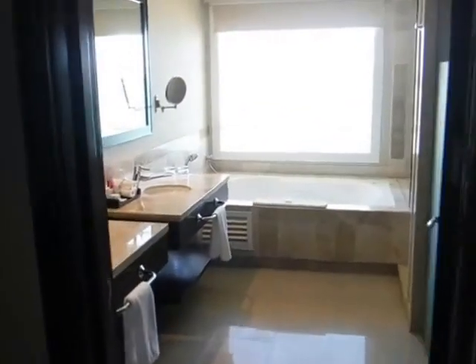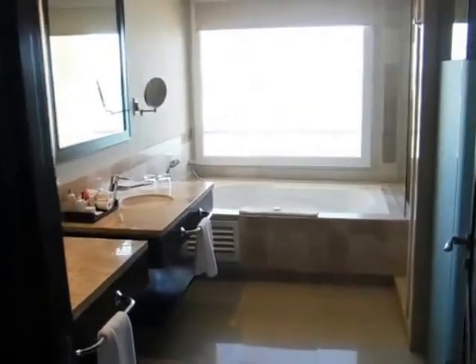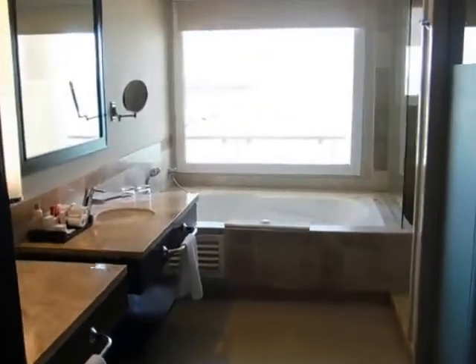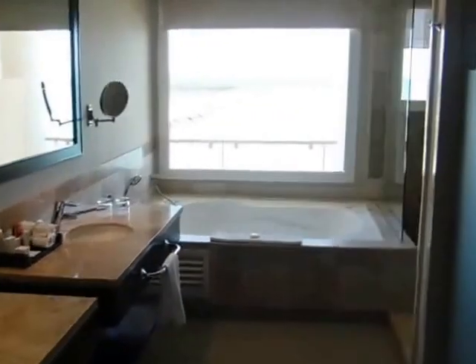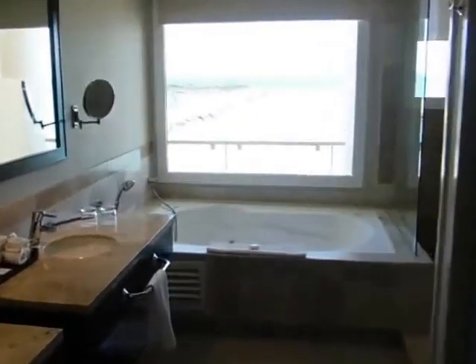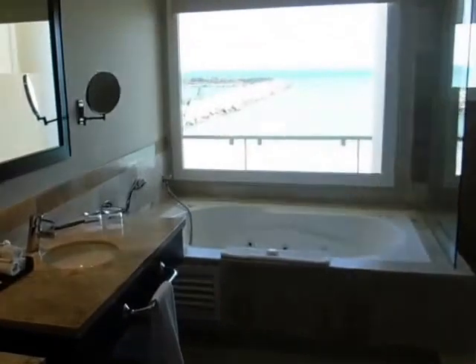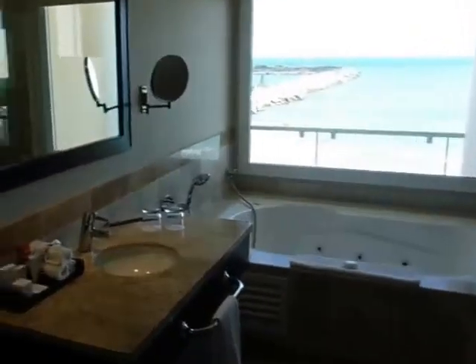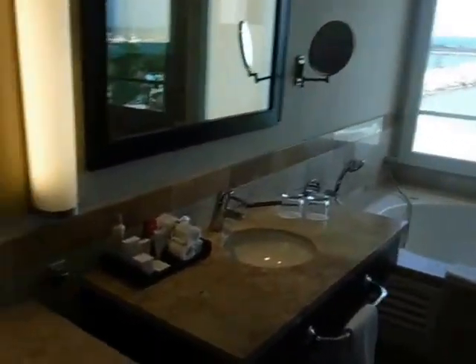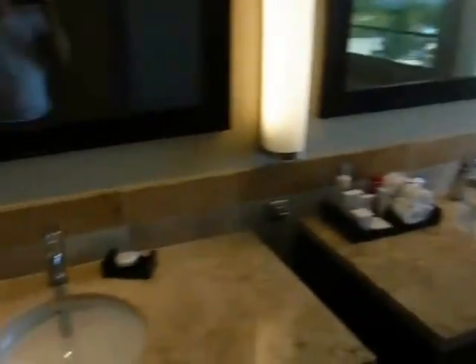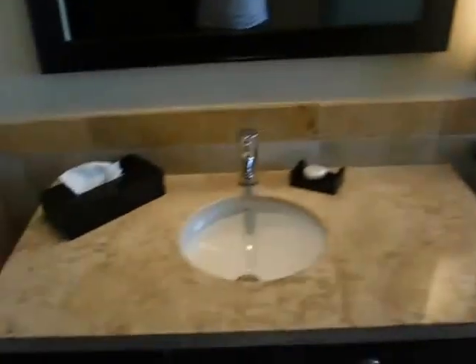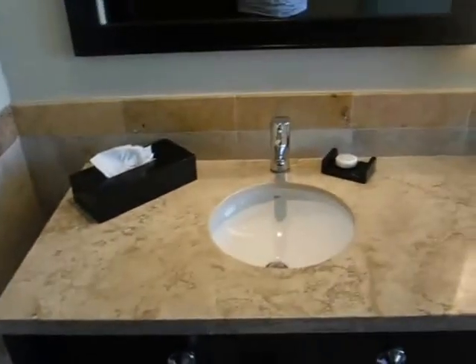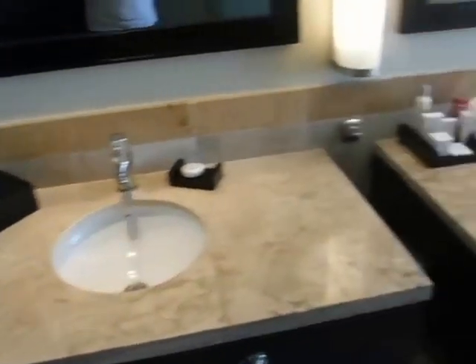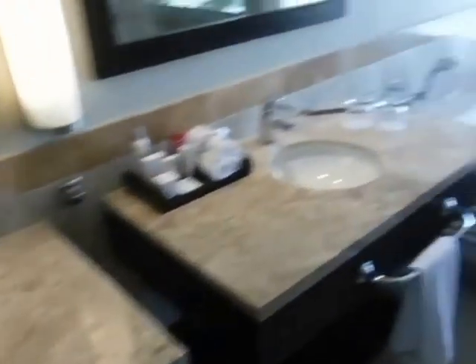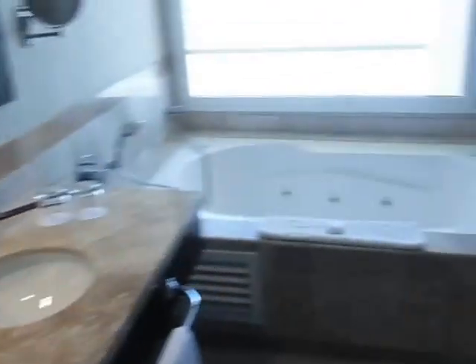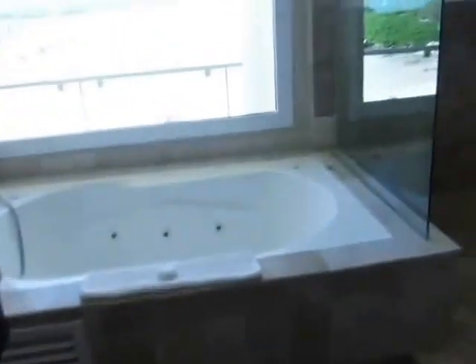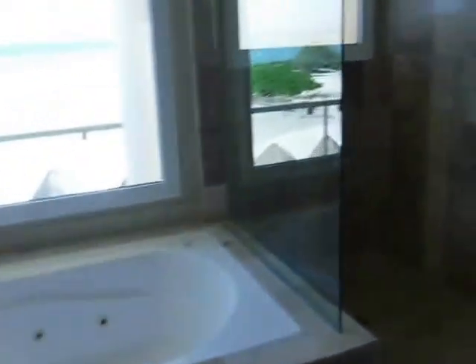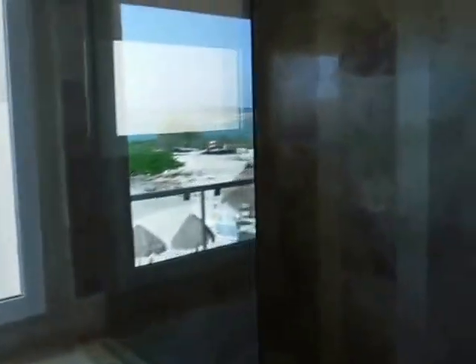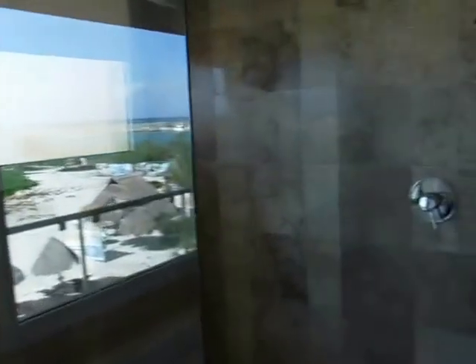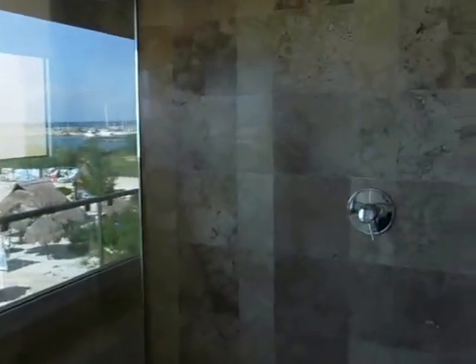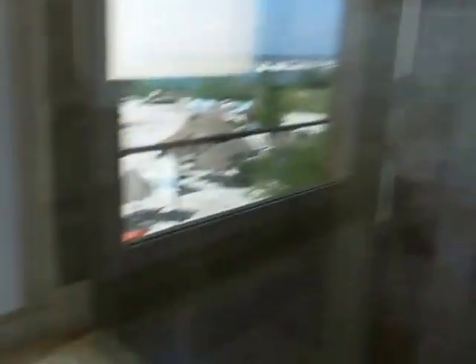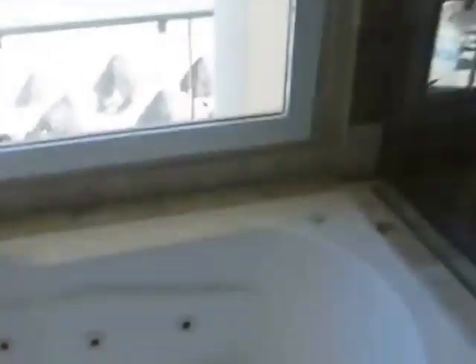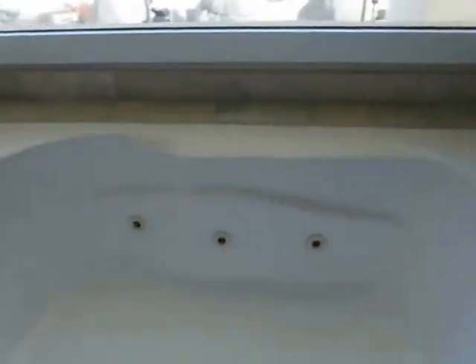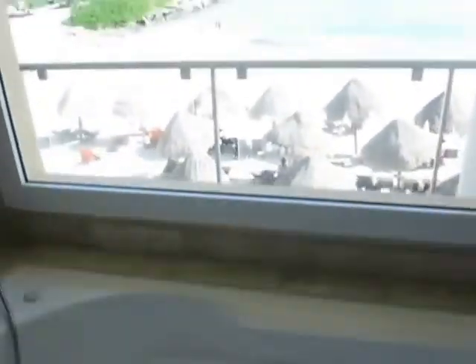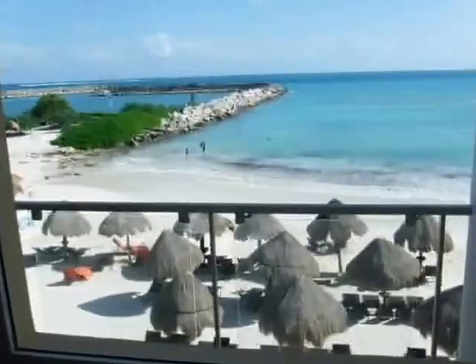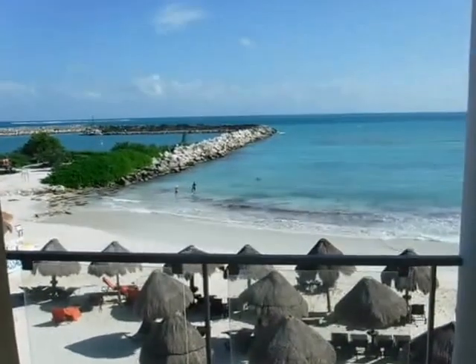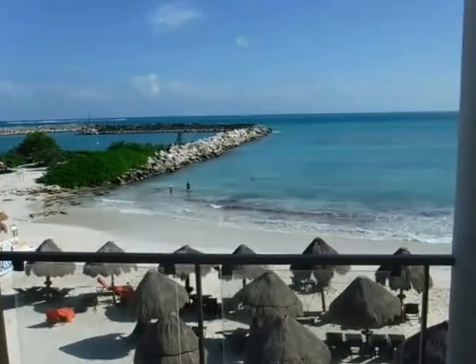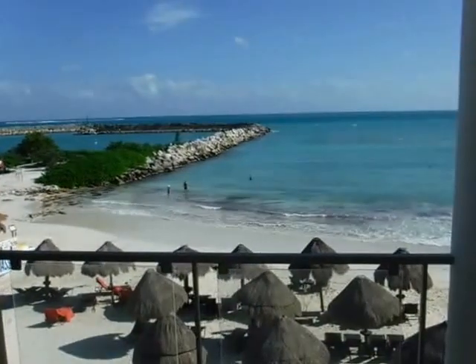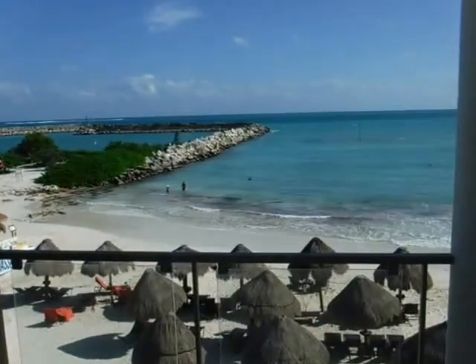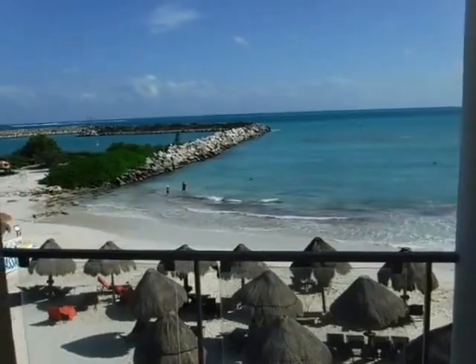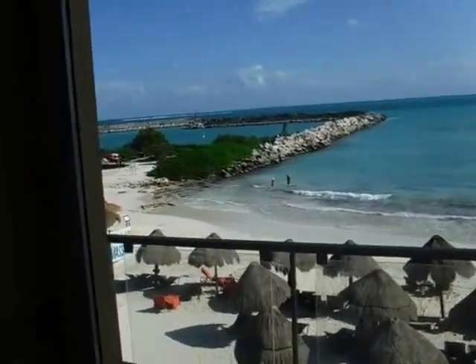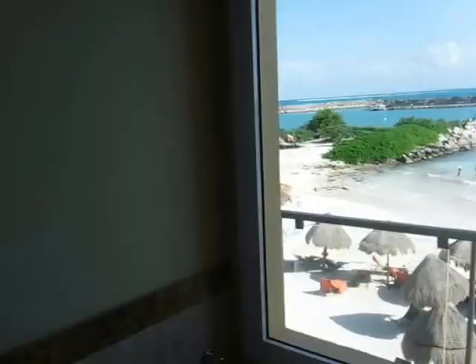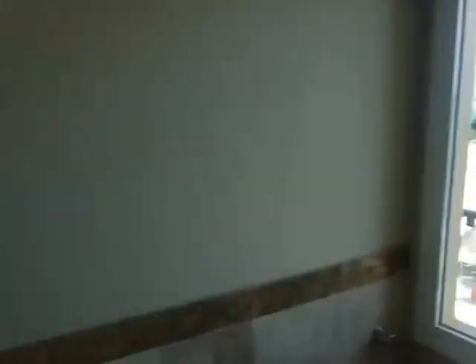Look at this. This is a bathroom. His and her sink. The rain shower. This is our jacuzzi. And look out the window. Talk about nice.